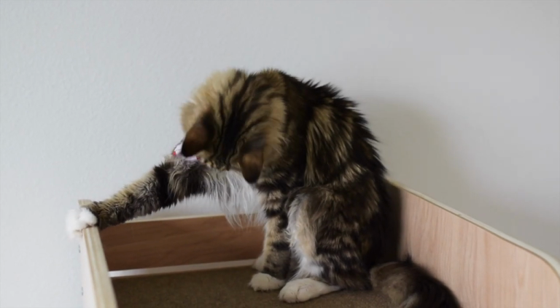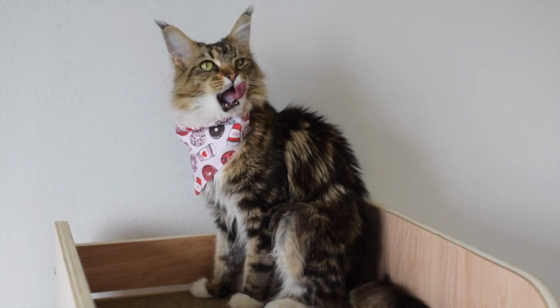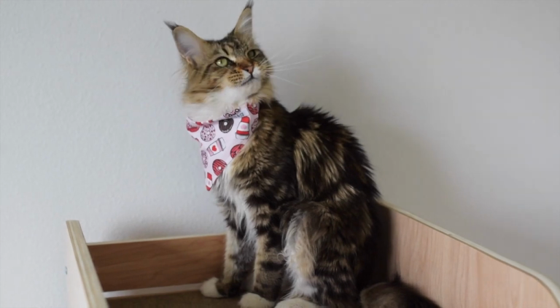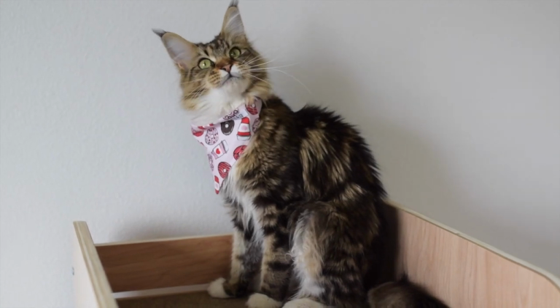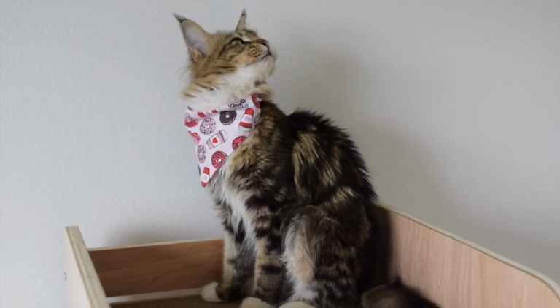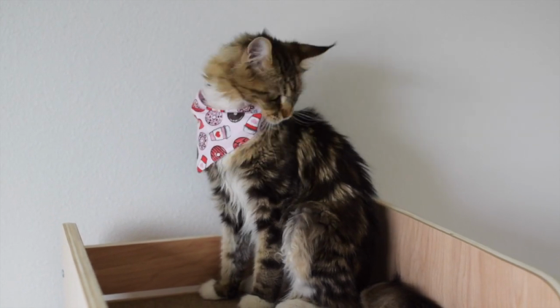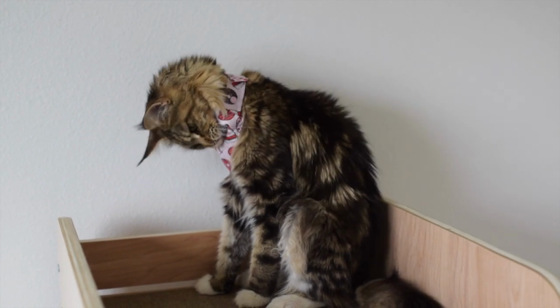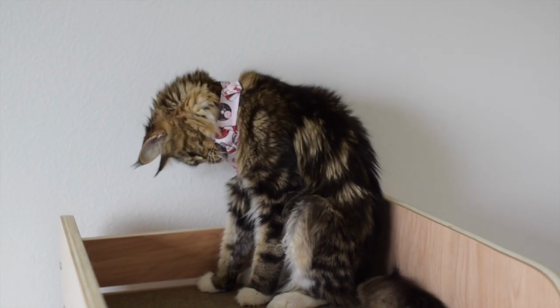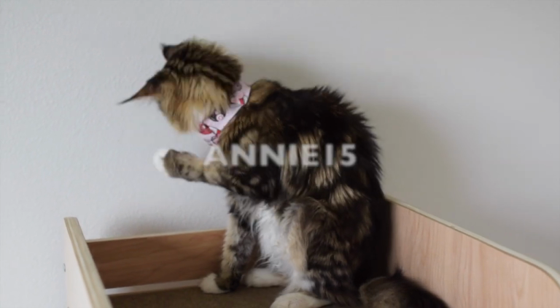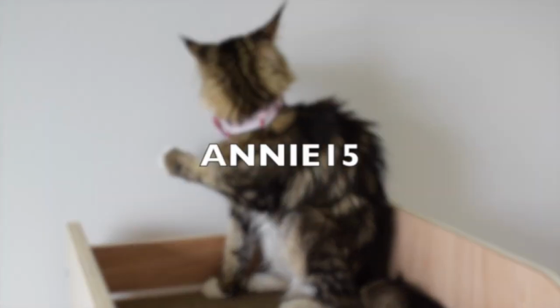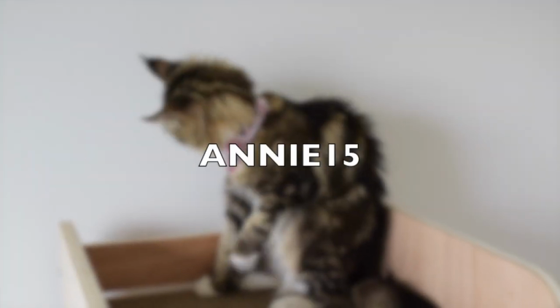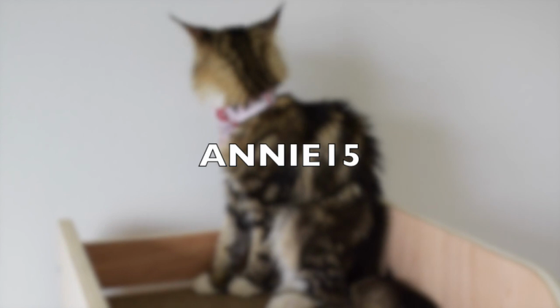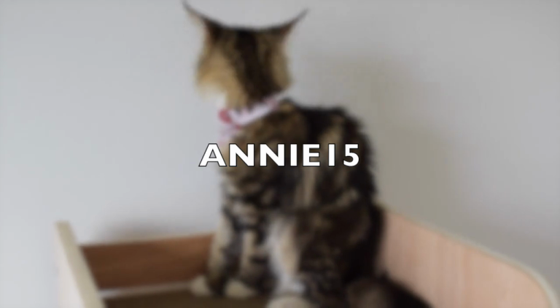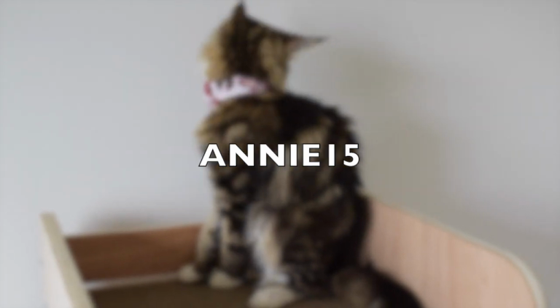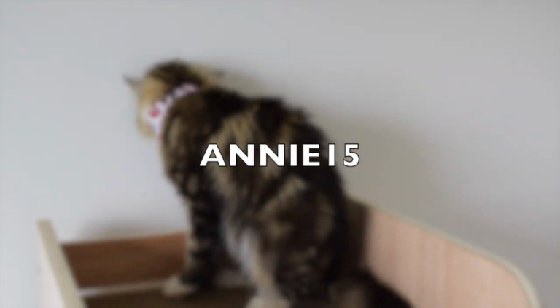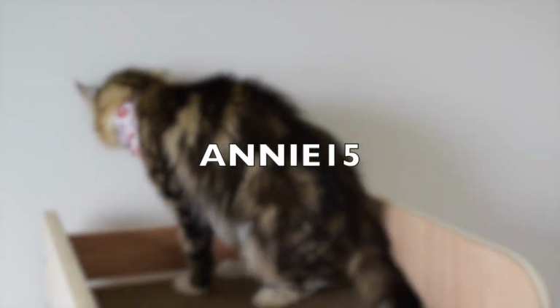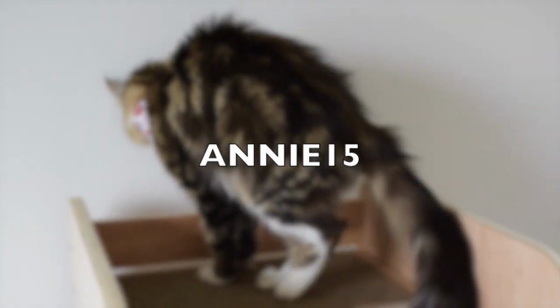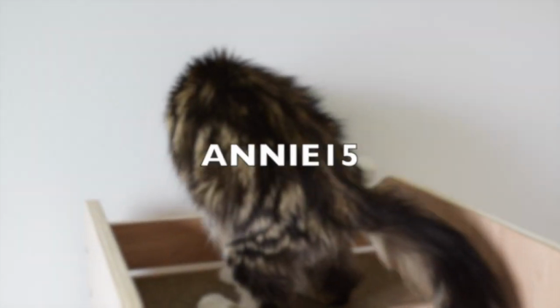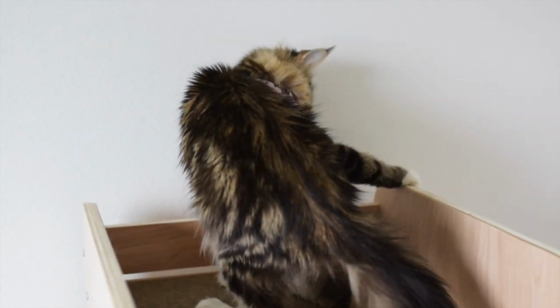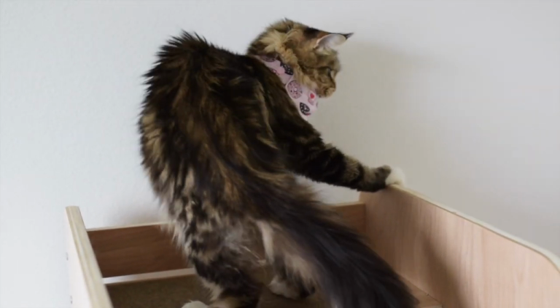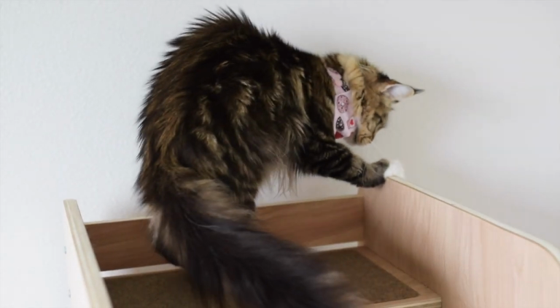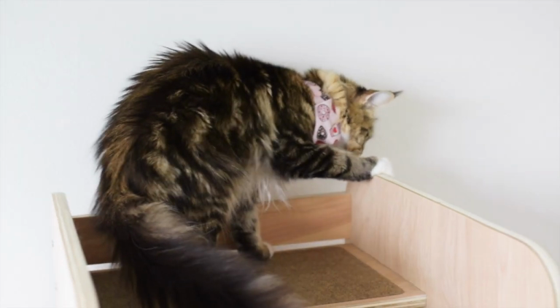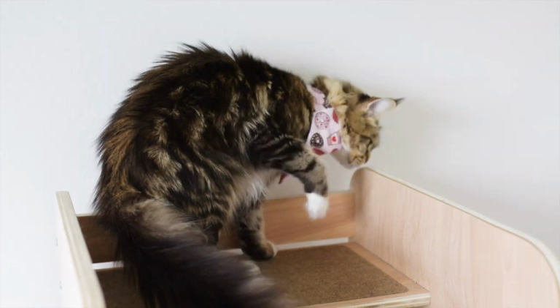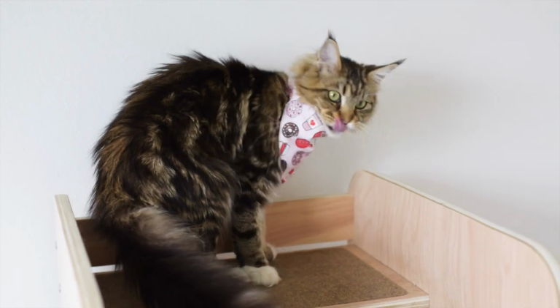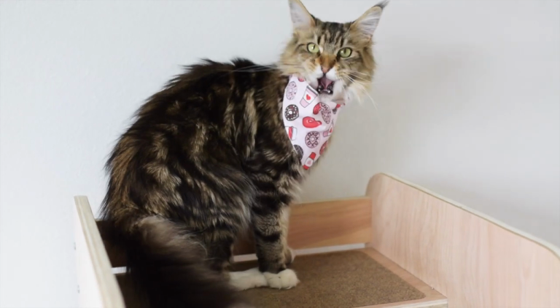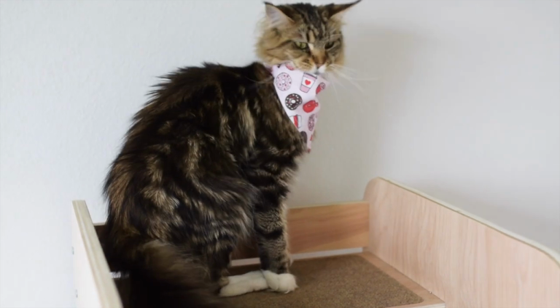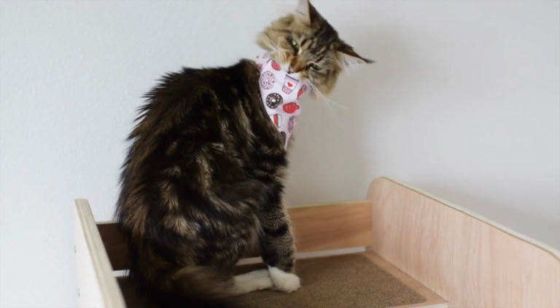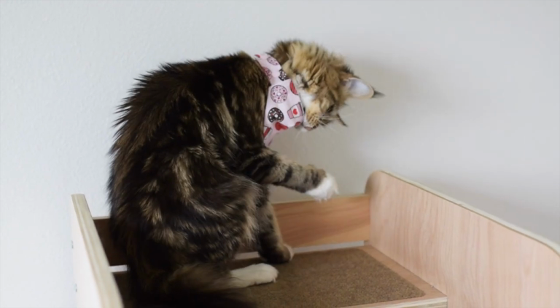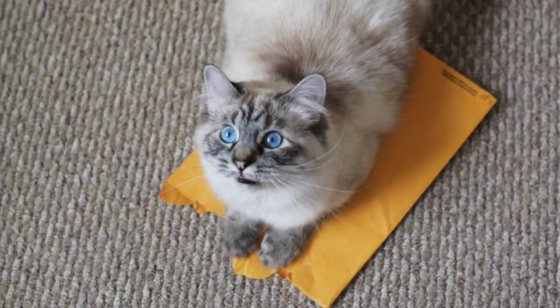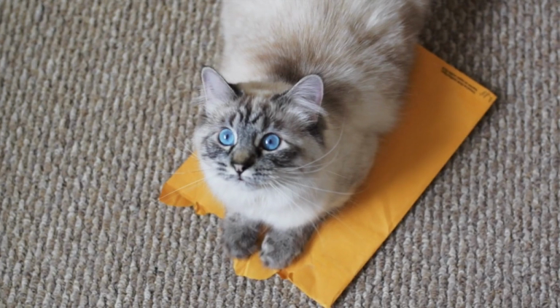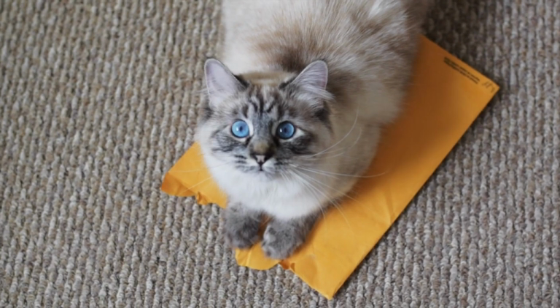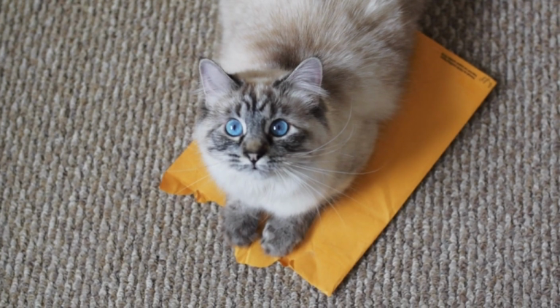If you want to order something from them, you can use our discount code which is ANNIE15 for 15% off of your entire purchase. I will put the link to their website in the description of this video. And as always, thank you for watching!